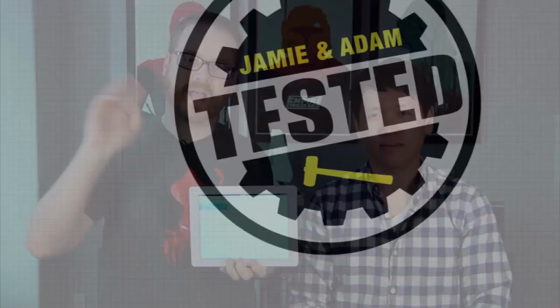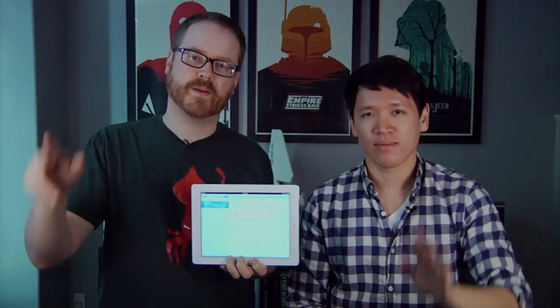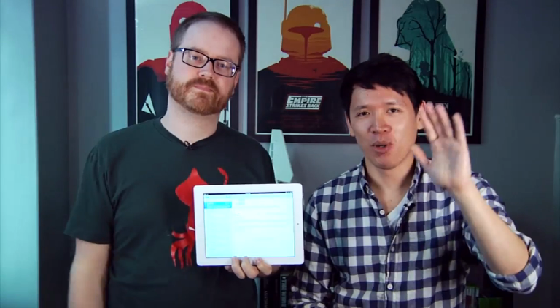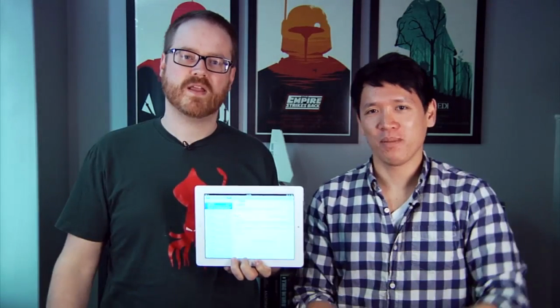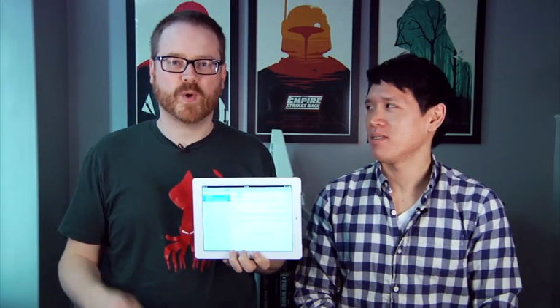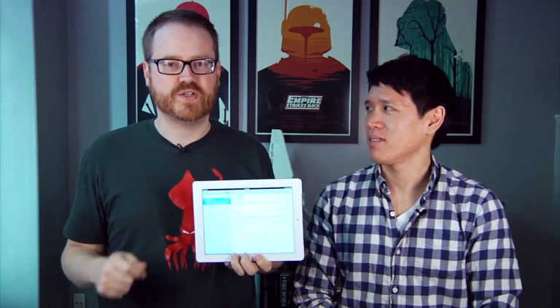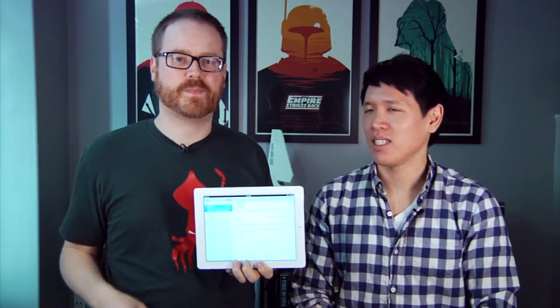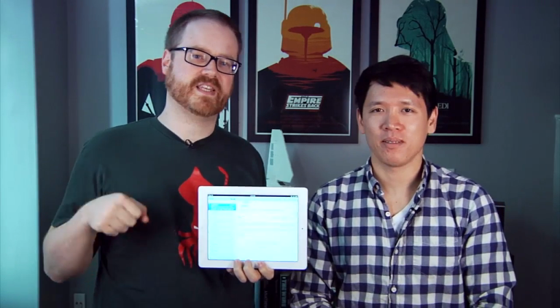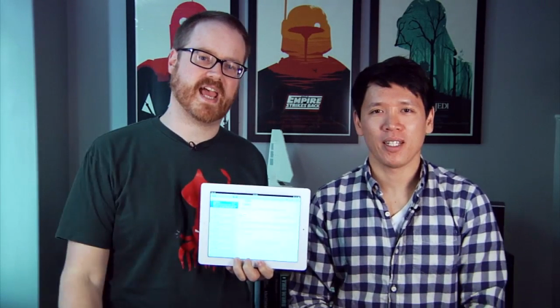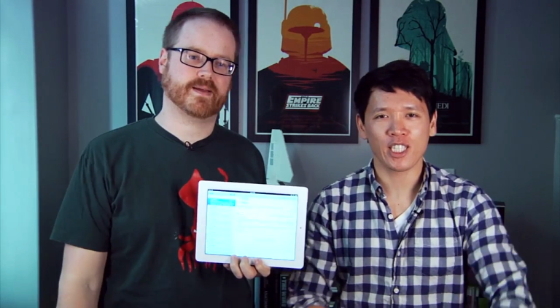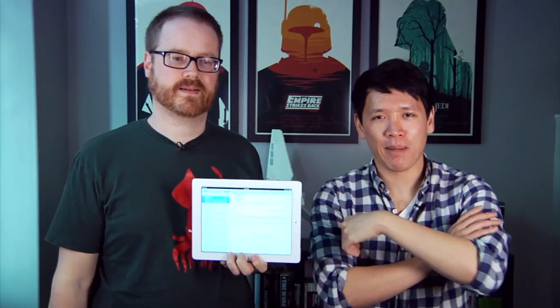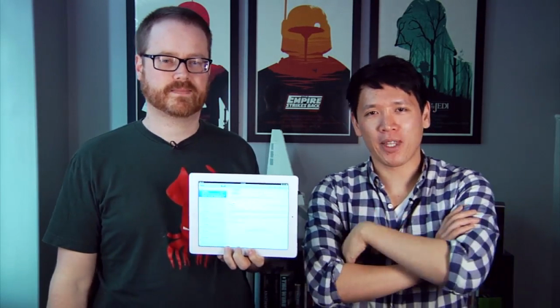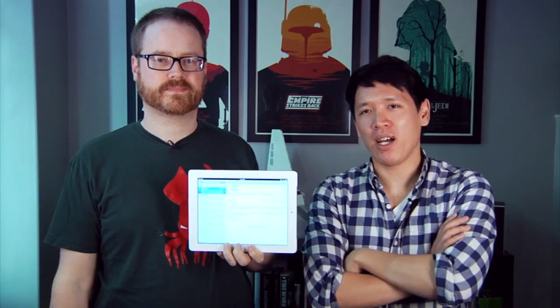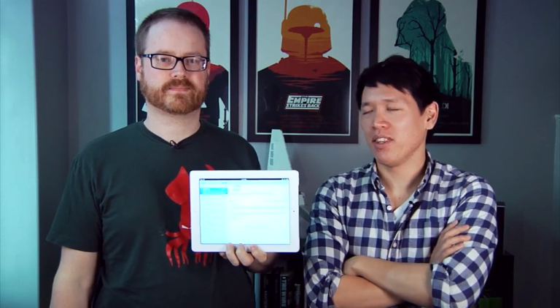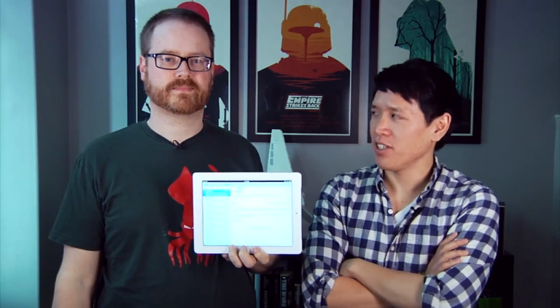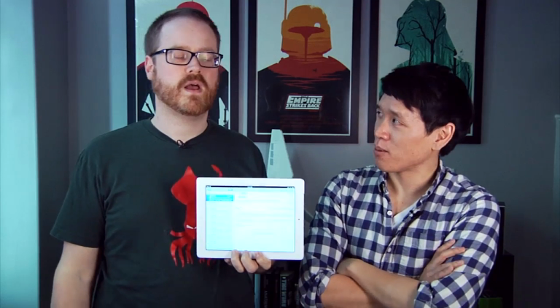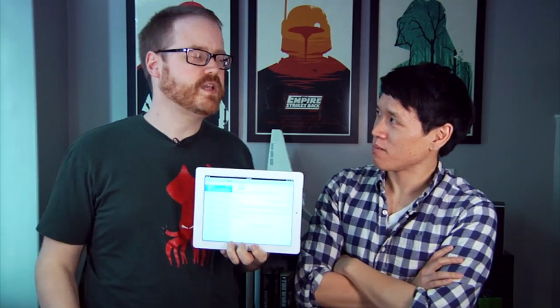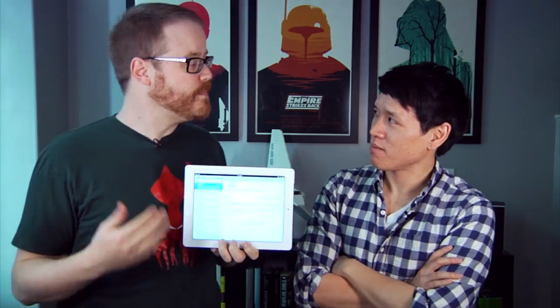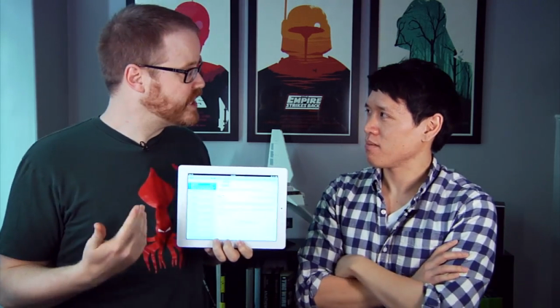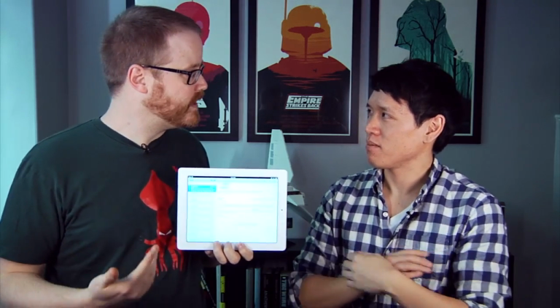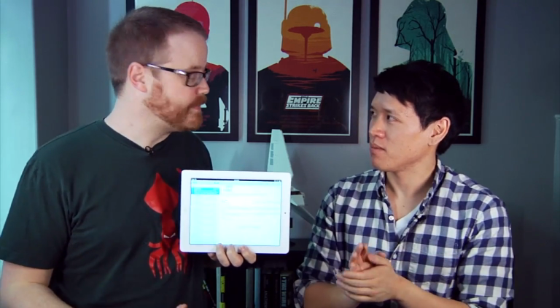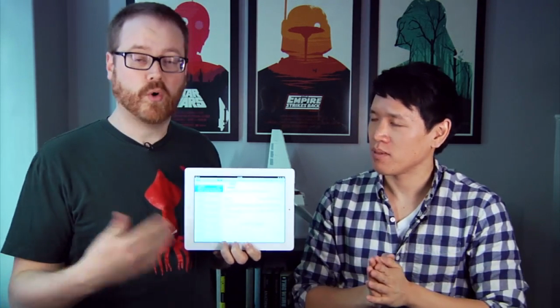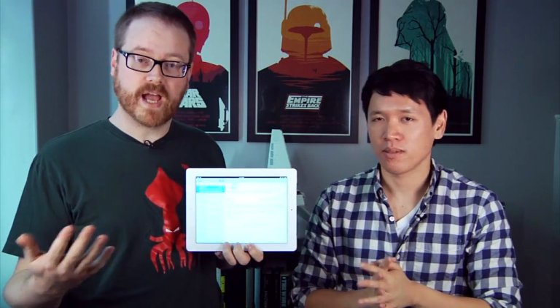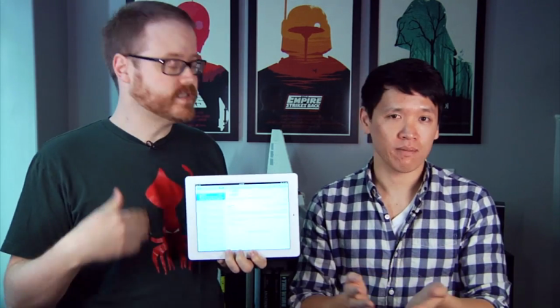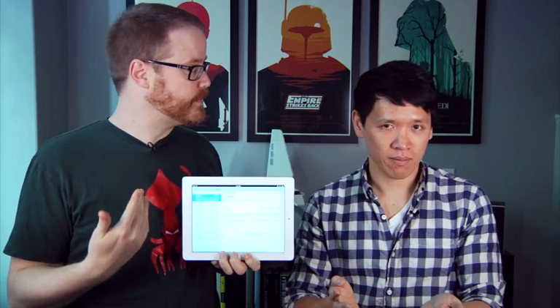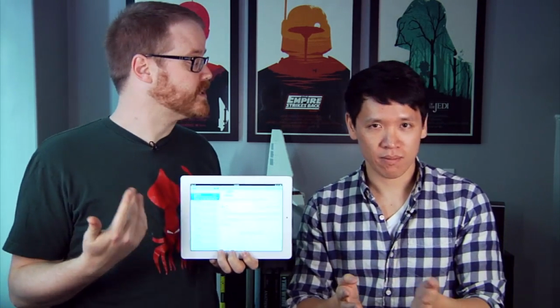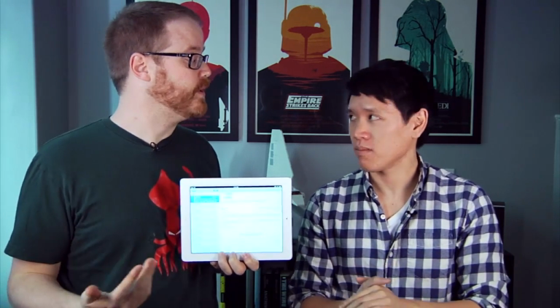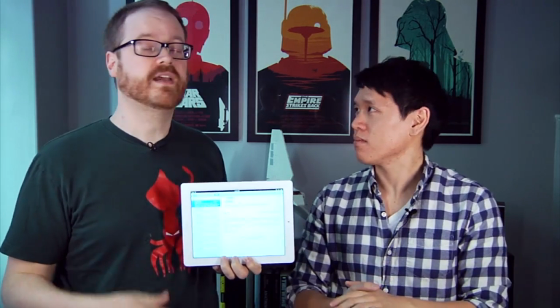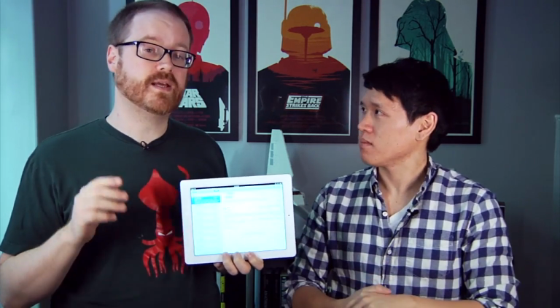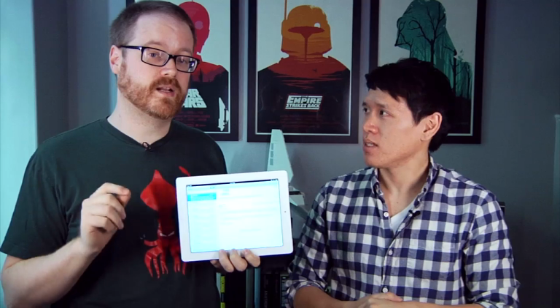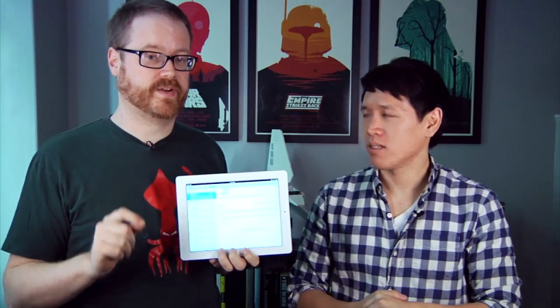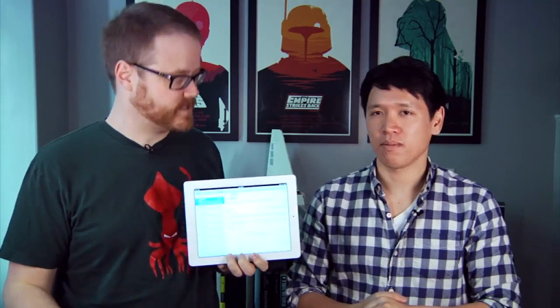Hi, I'm Will. I'm Norm. Norm, welcome to Tip of the Day. Teach me something about the iPad that I didn't know. Well, managing email on the iPad or the iPhone — because this tip works on both — can be a little bit of a hassle.